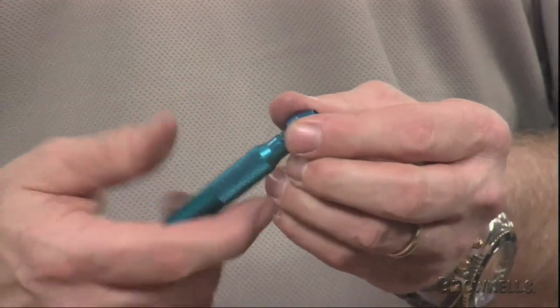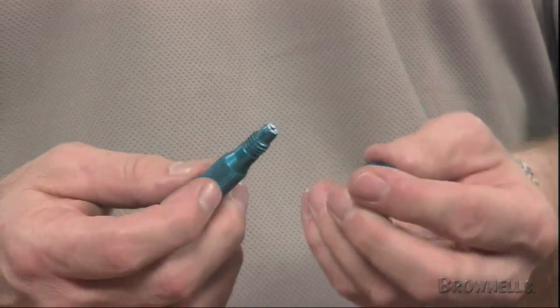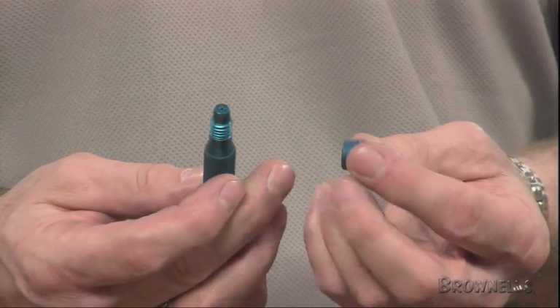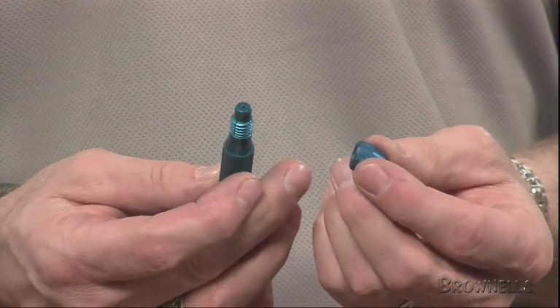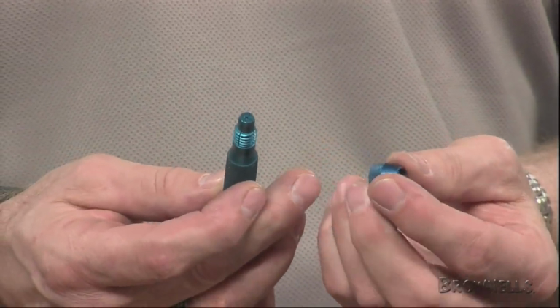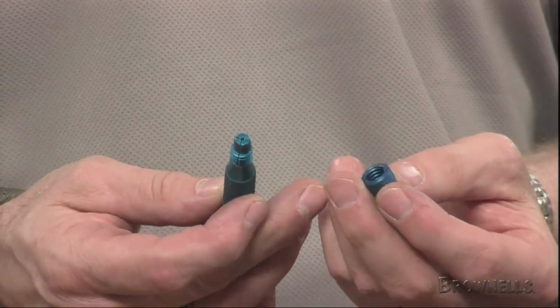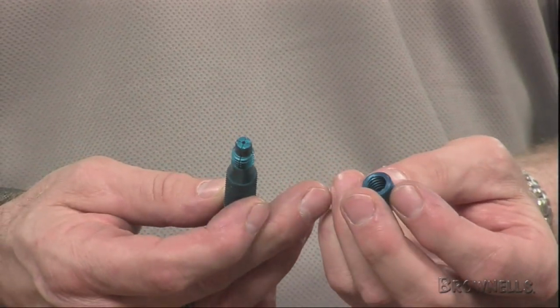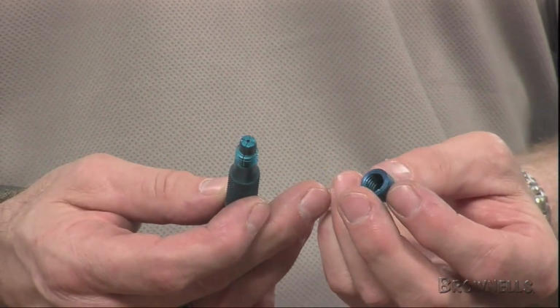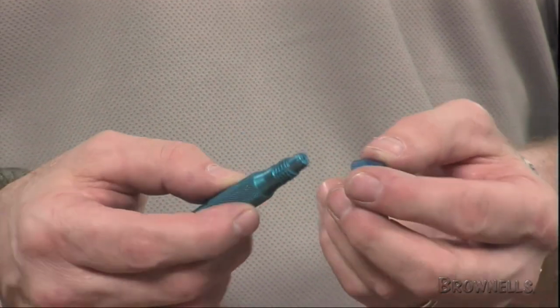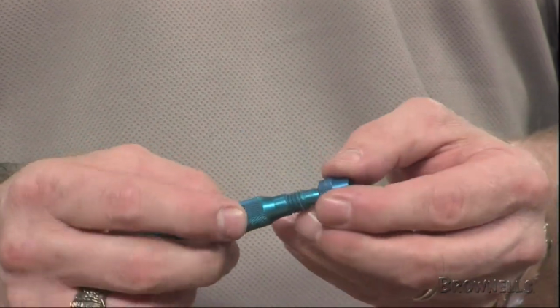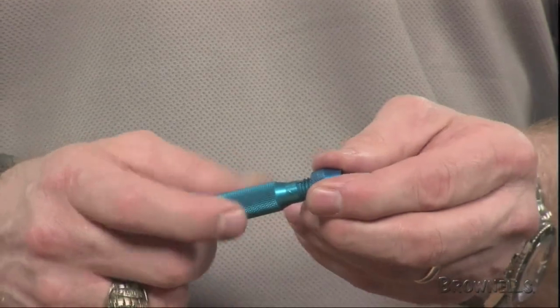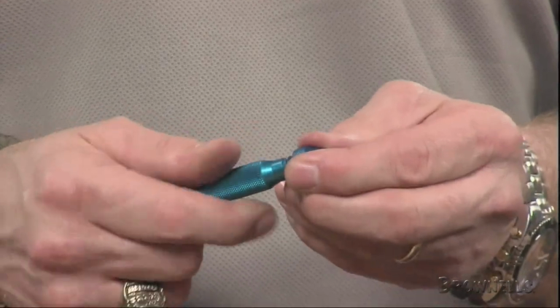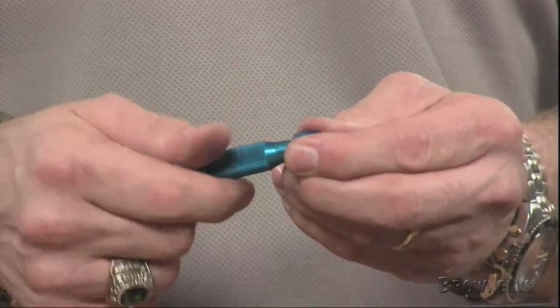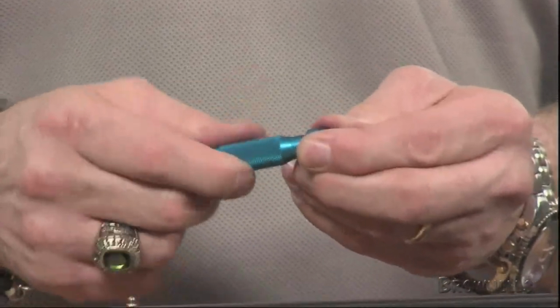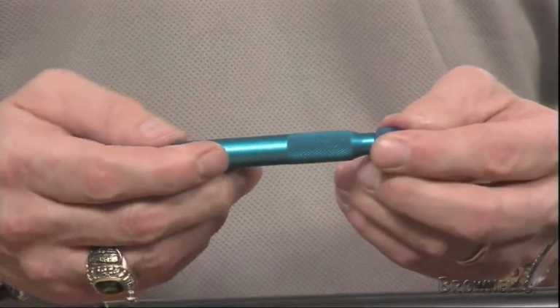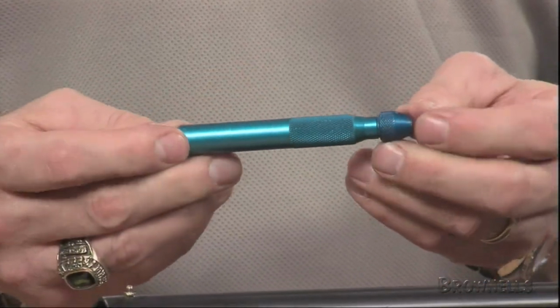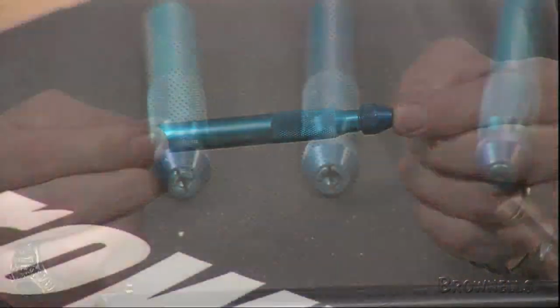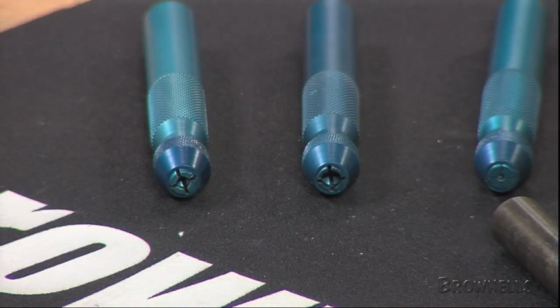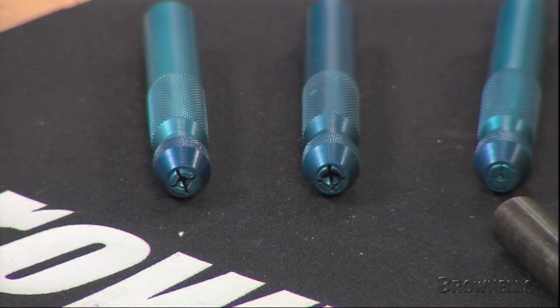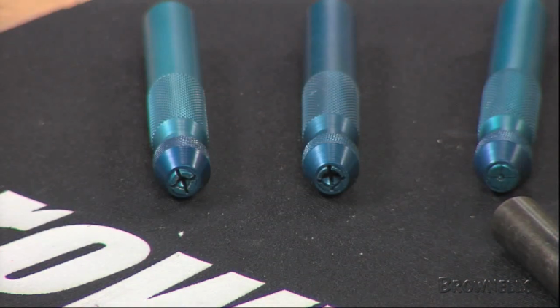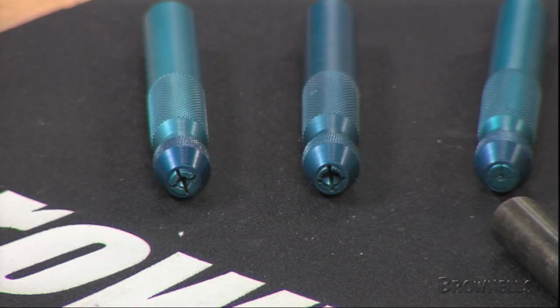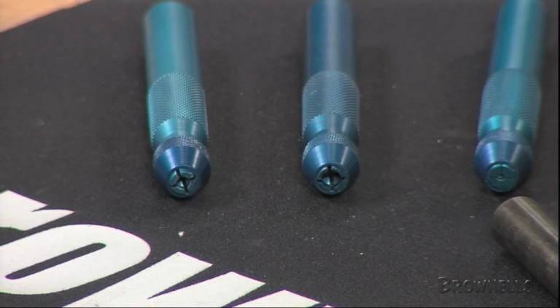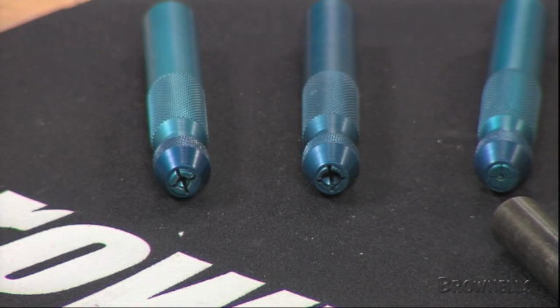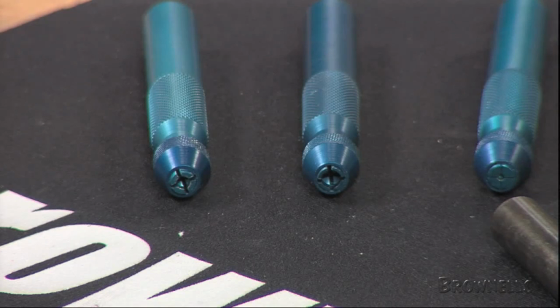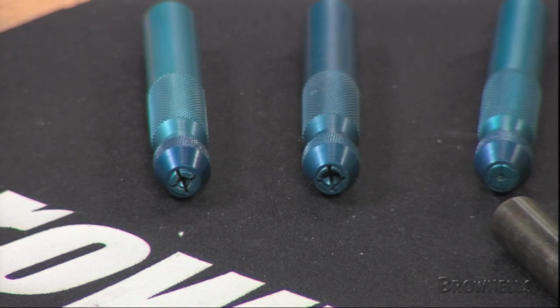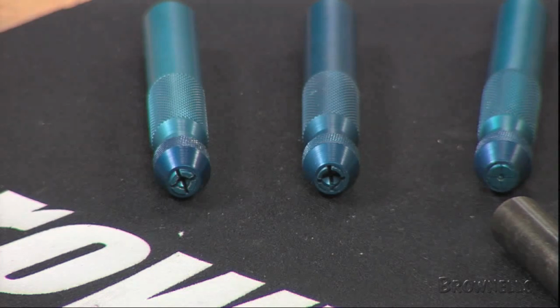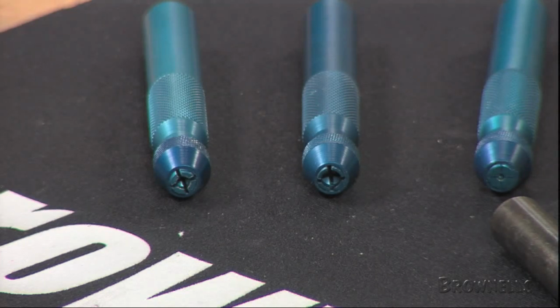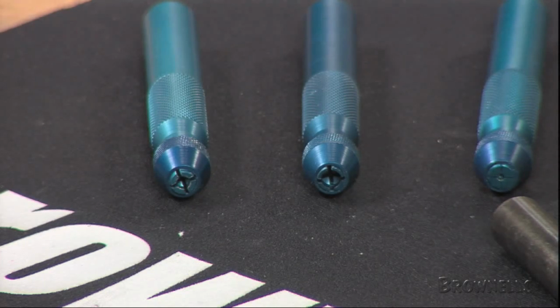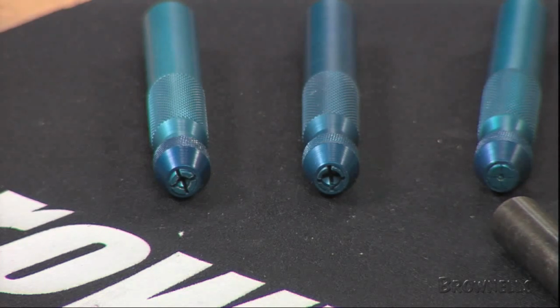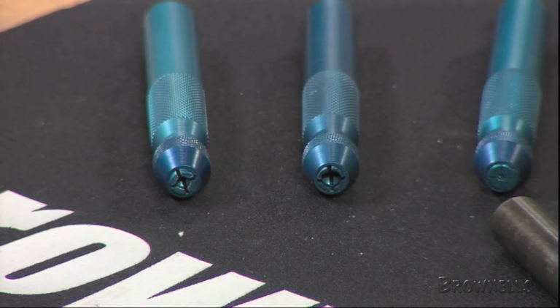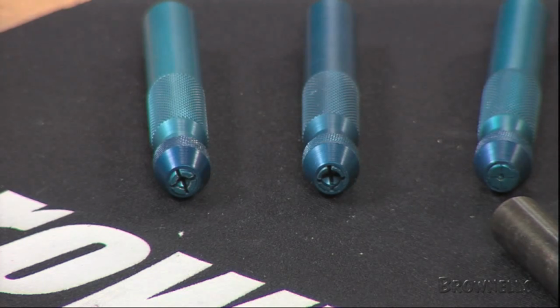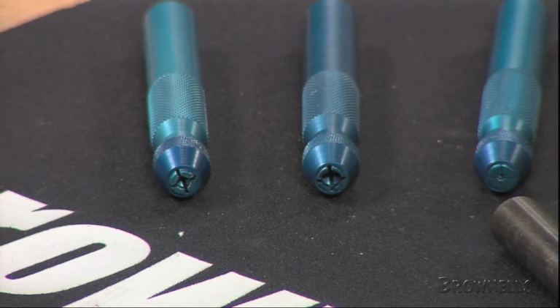The Brownell Shotgun Sight Installer is available in aluminum or steel, and each set contains one of each size head: large .175 inch, medium .130 inch, or small .067 inch.